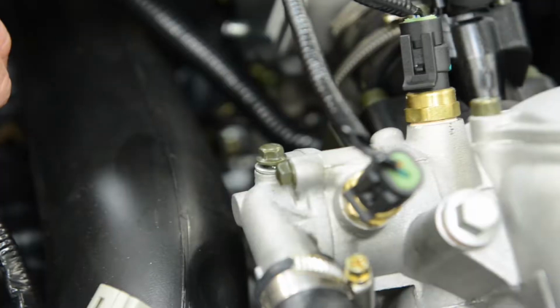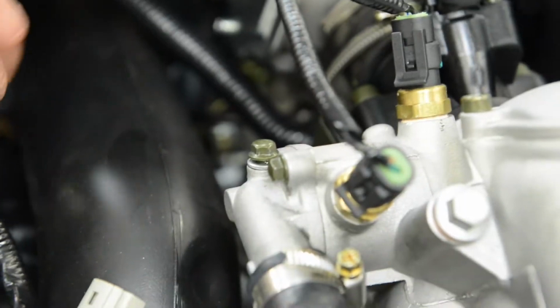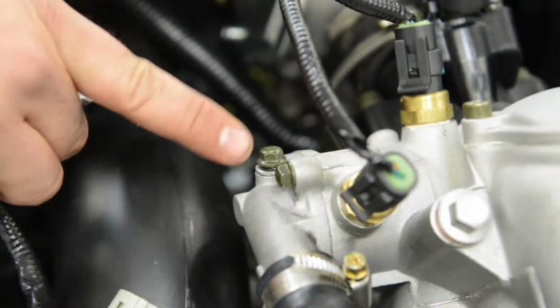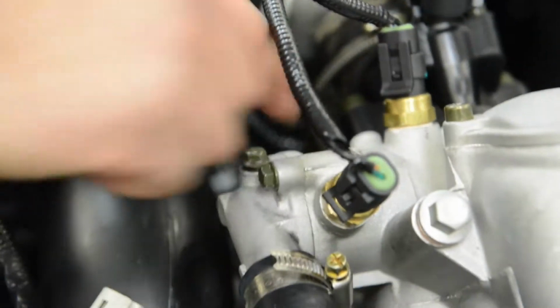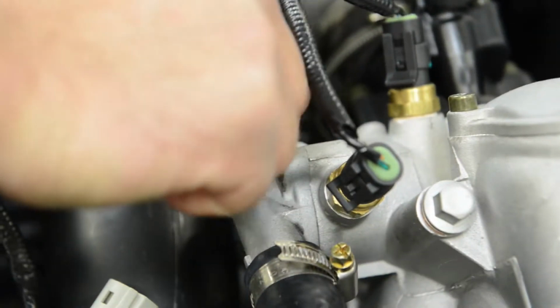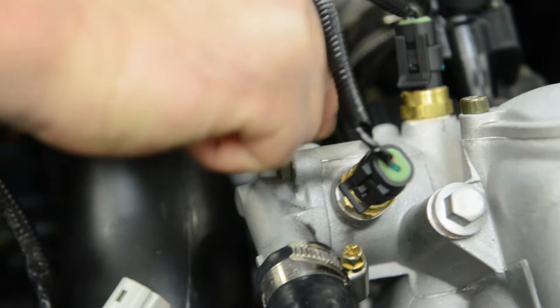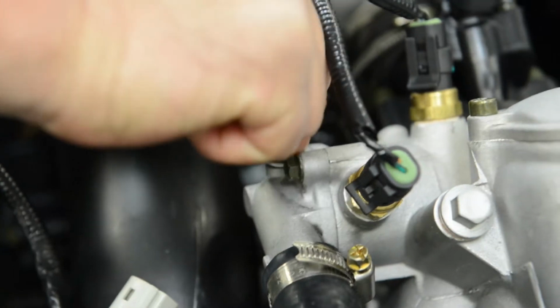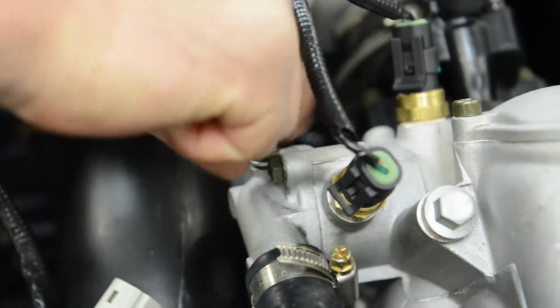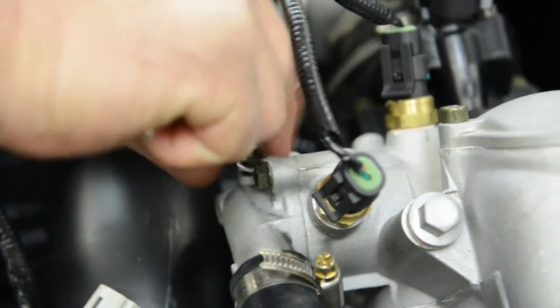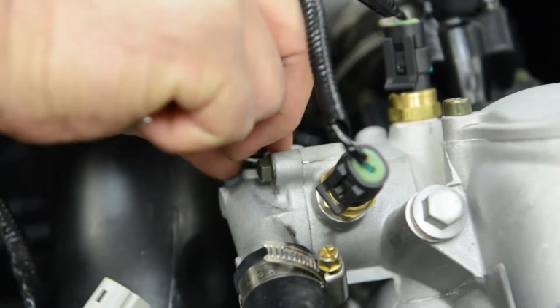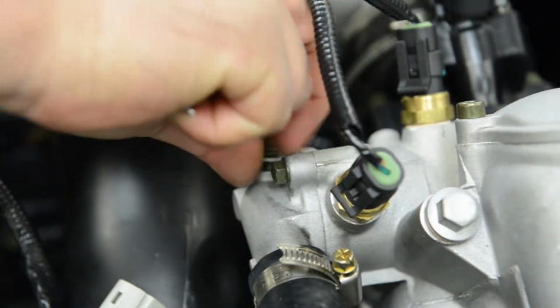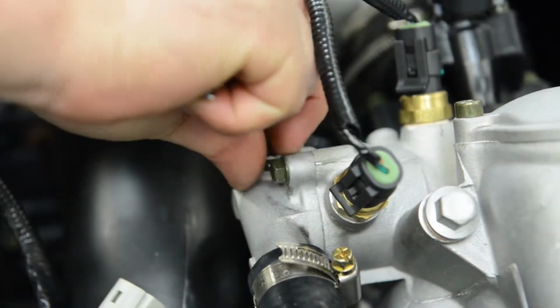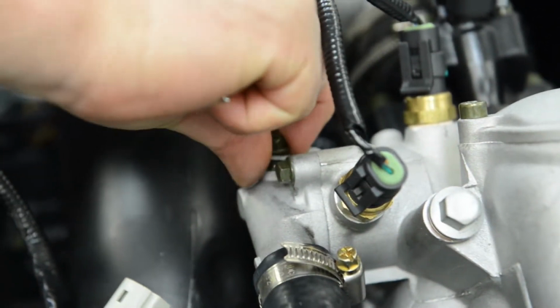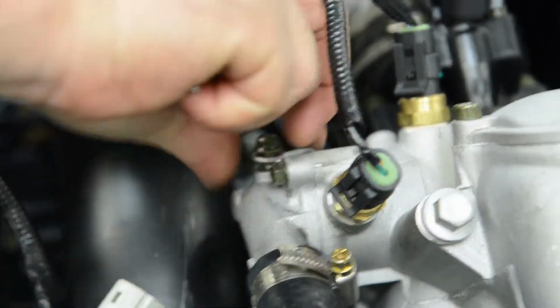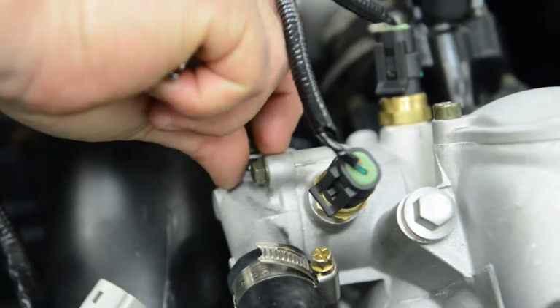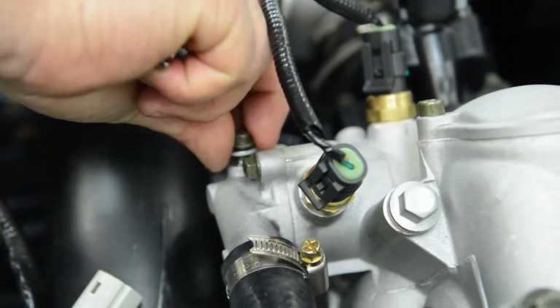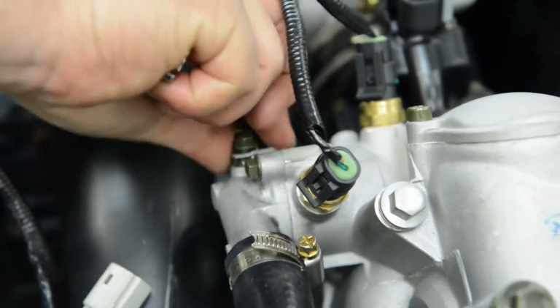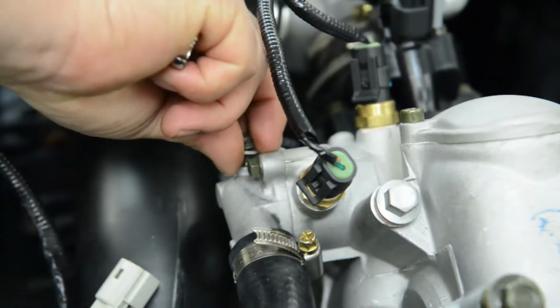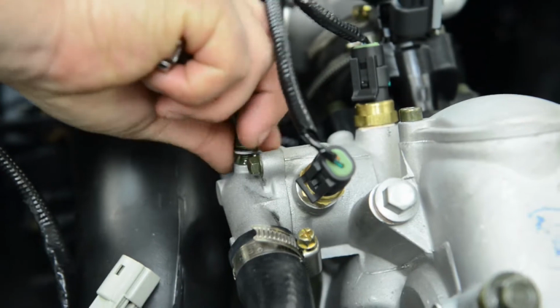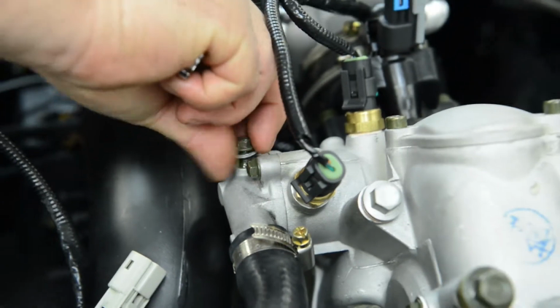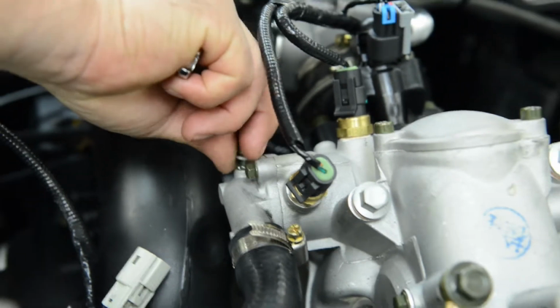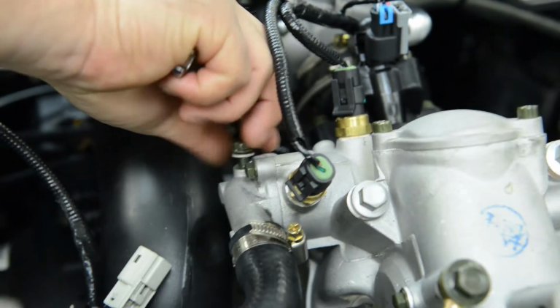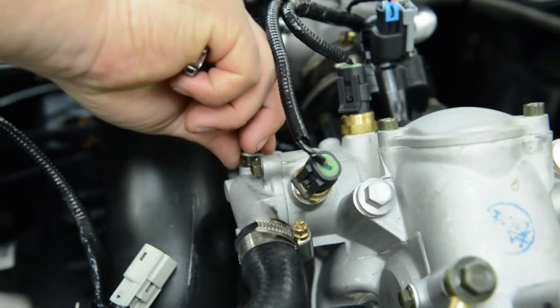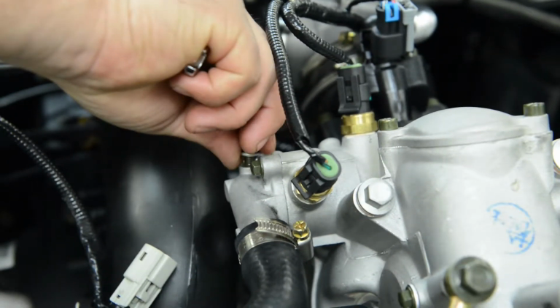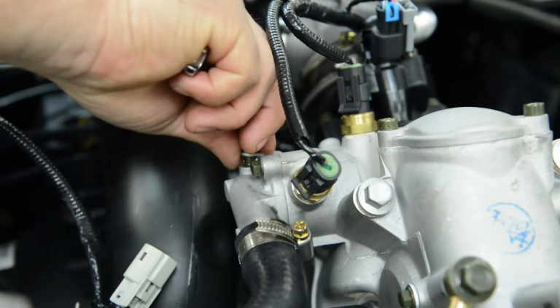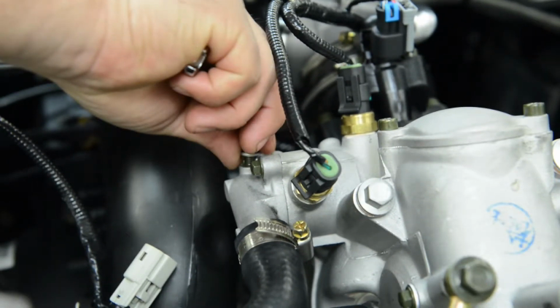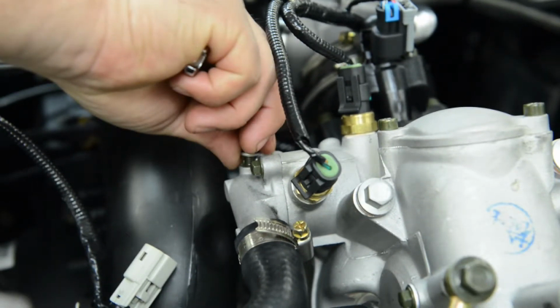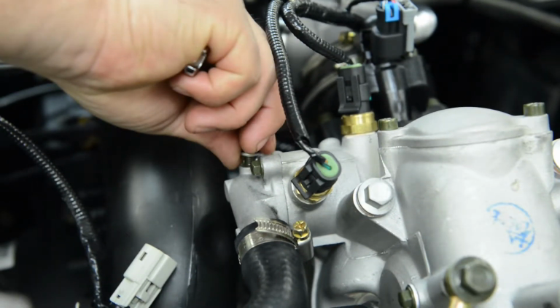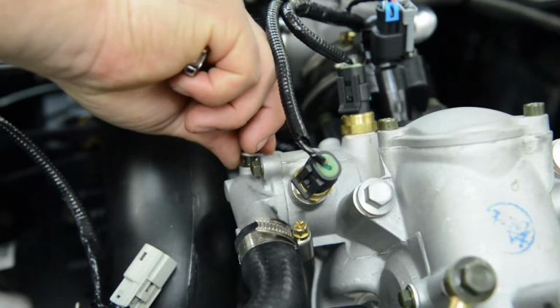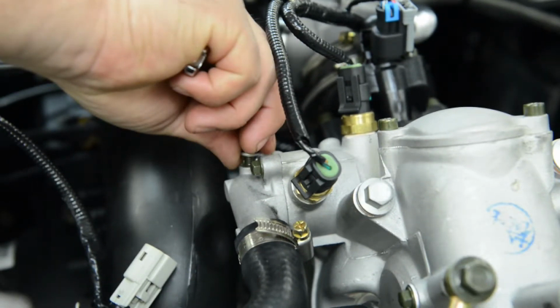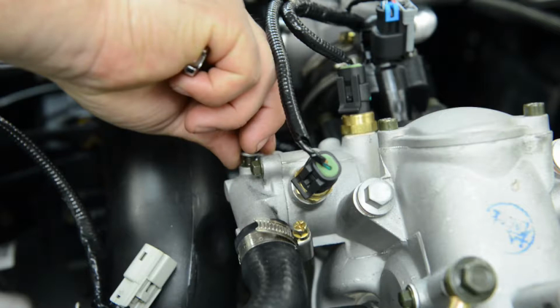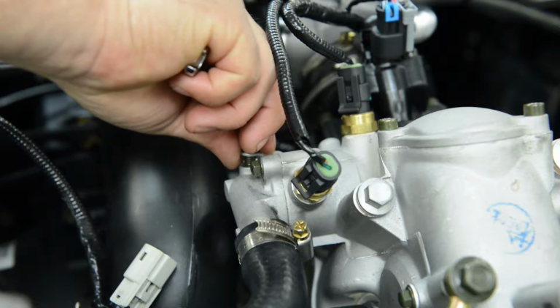On the top of the engine, locate the air bleeder bolt. It will be next to the hose that delivers the coolant from the radiator on the top of the engine. Use an 8 millimeter wrench and loosen the bolt from the housing.